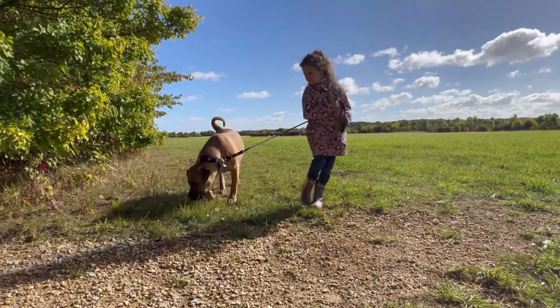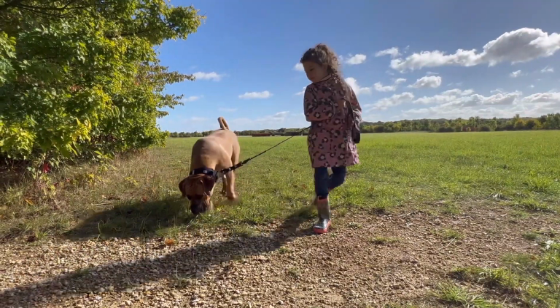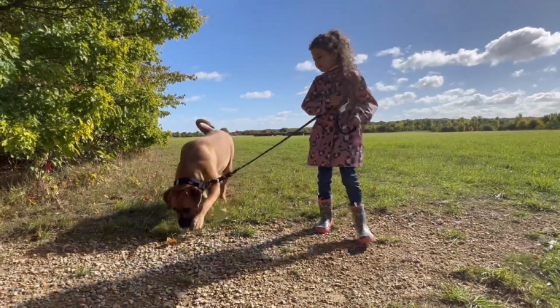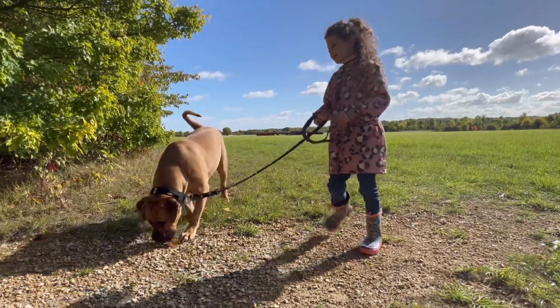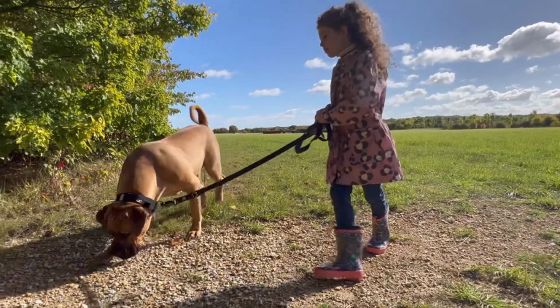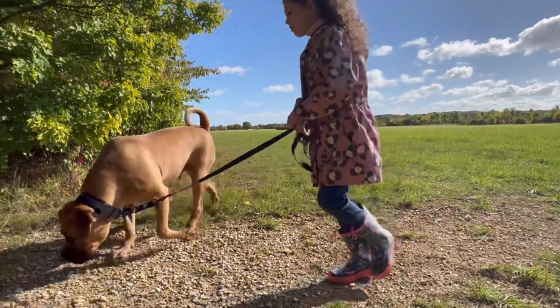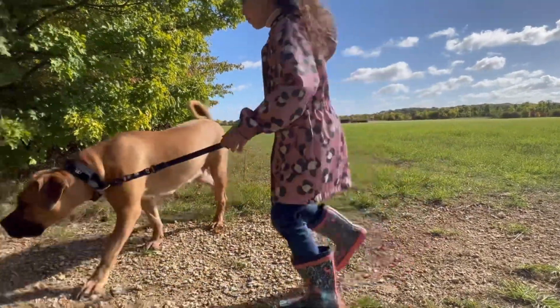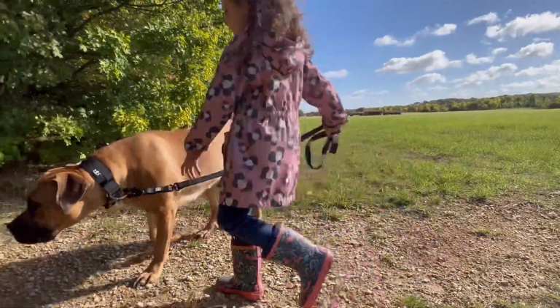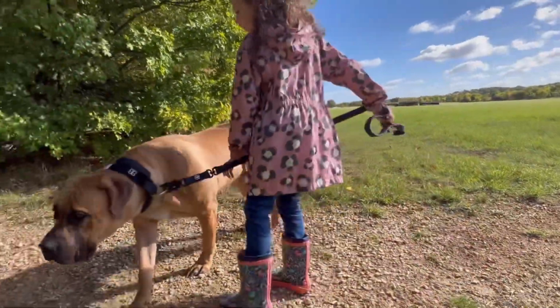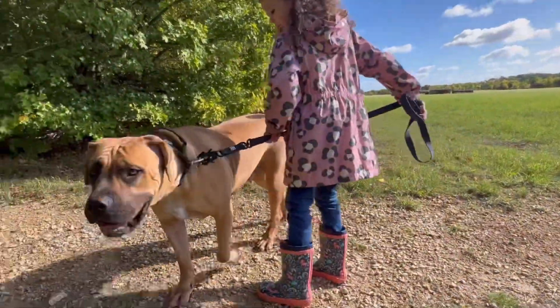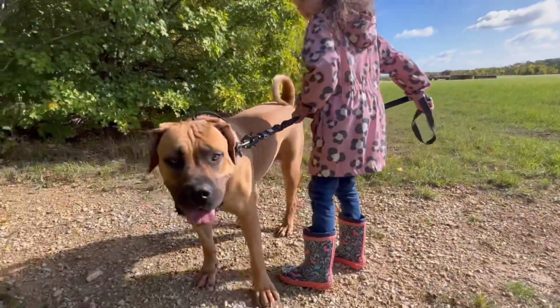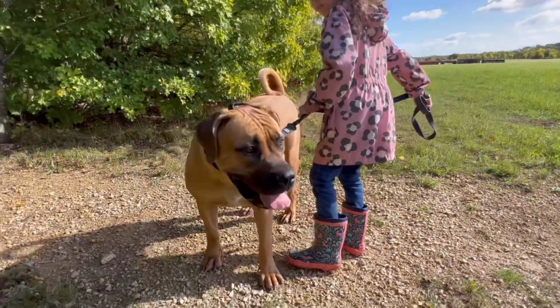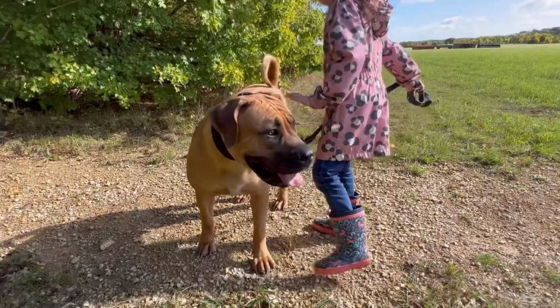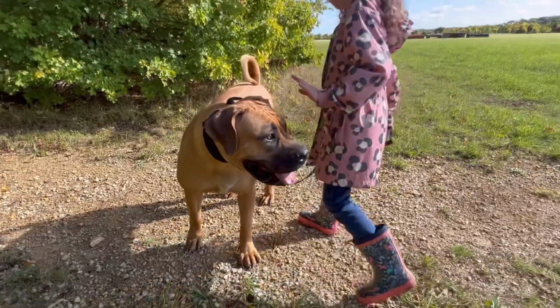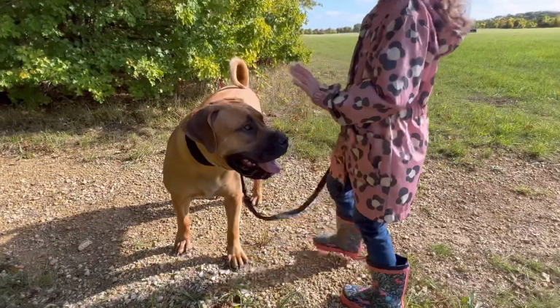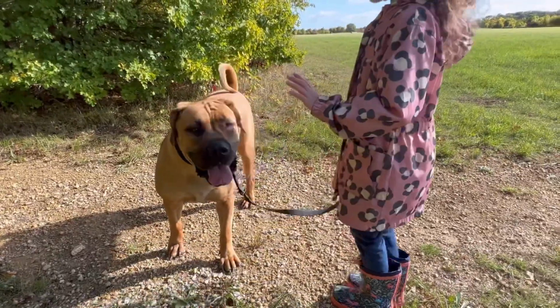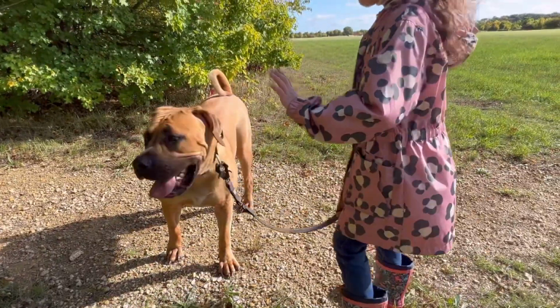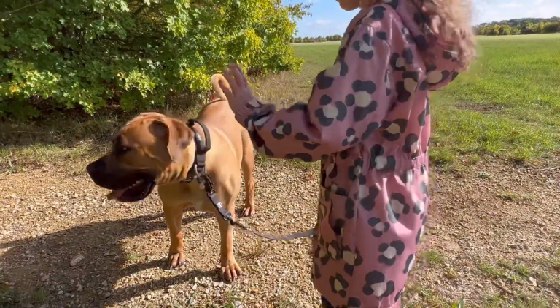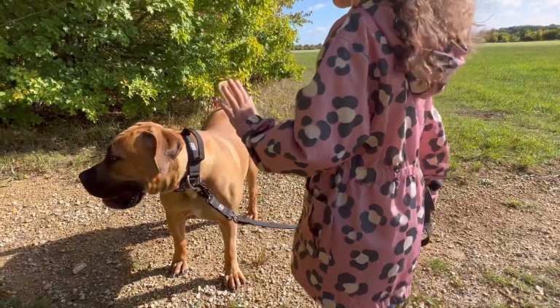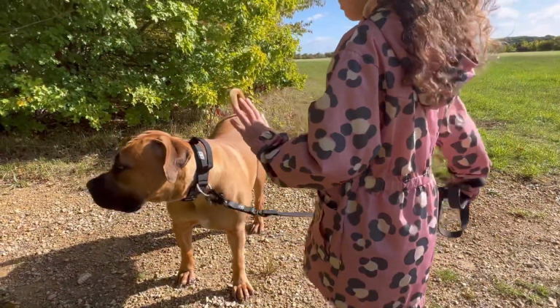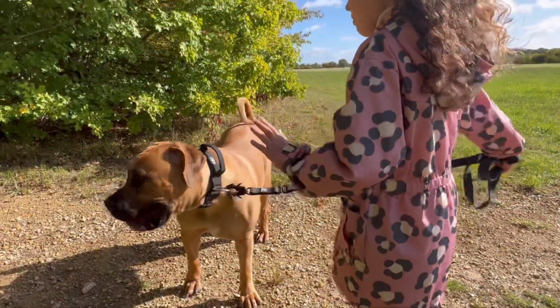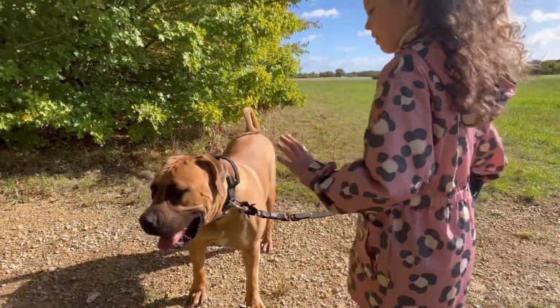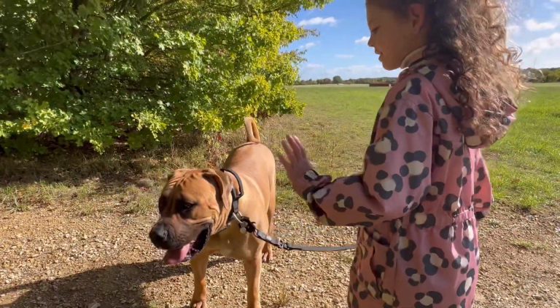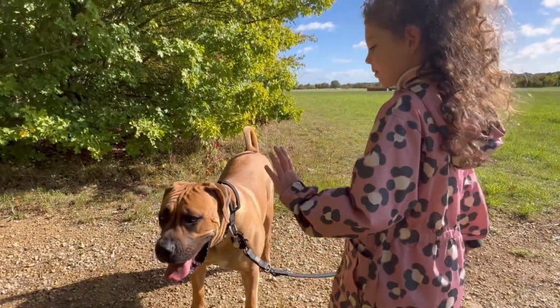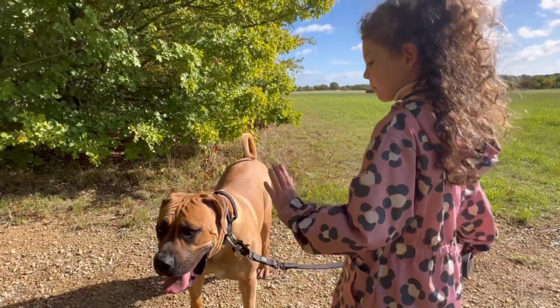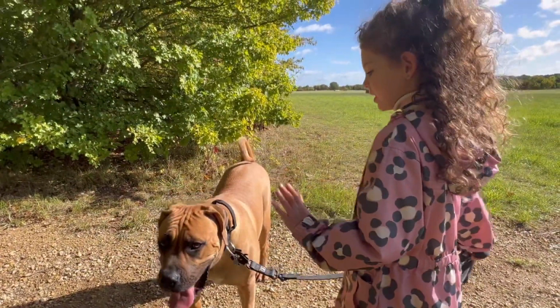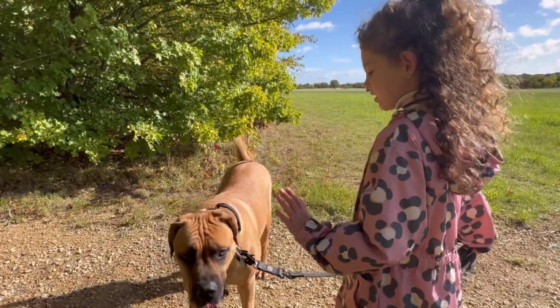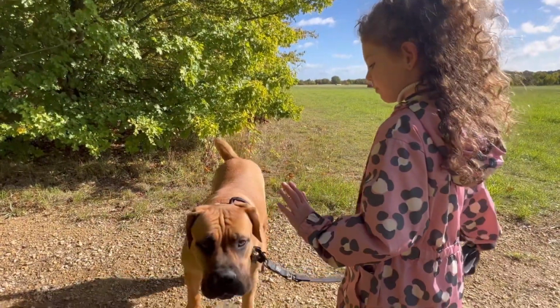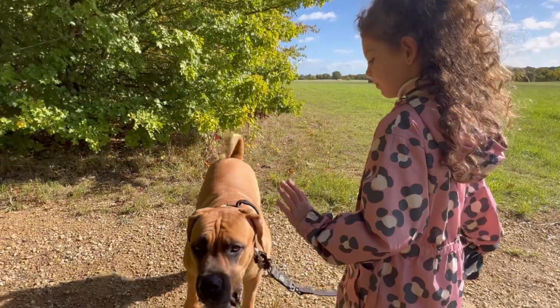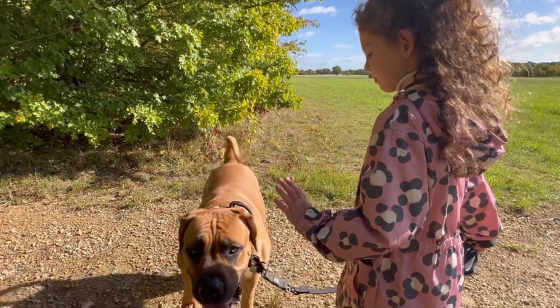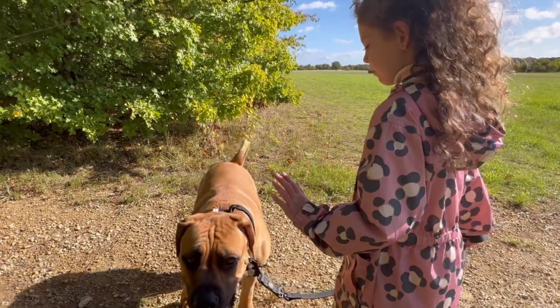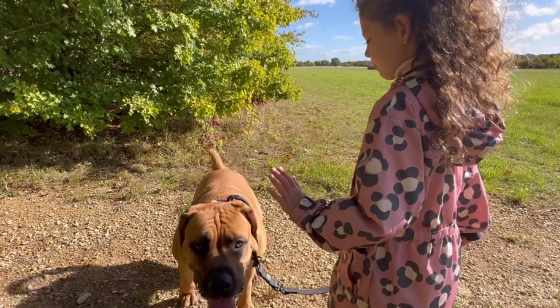Mostly at the end of the day it comes down to repetition. Repetition helps the dog, repetition encourages our daughter, and that's essentially what it comes down to.